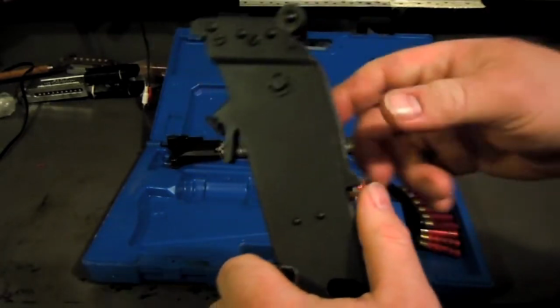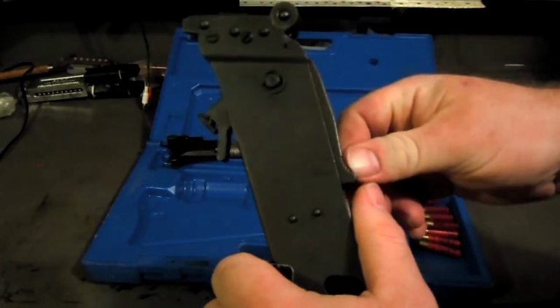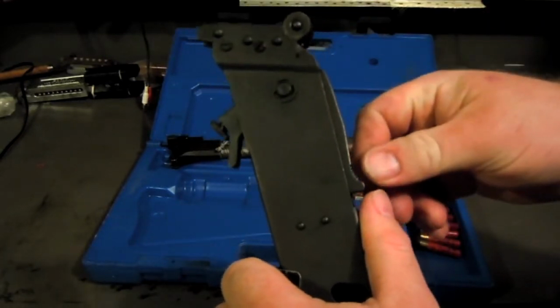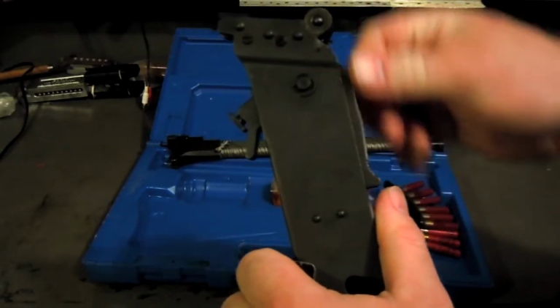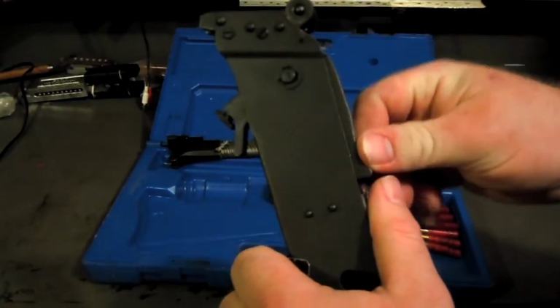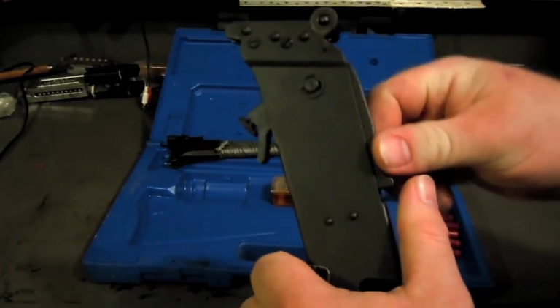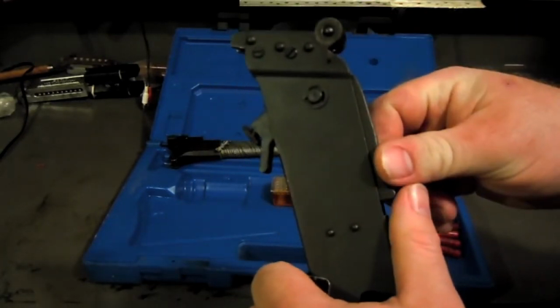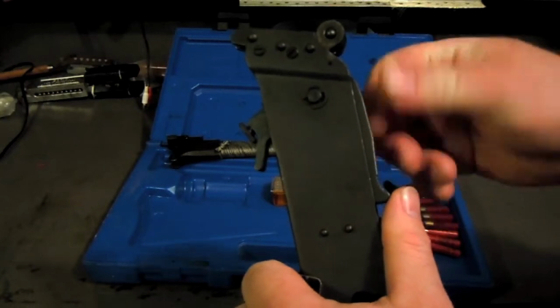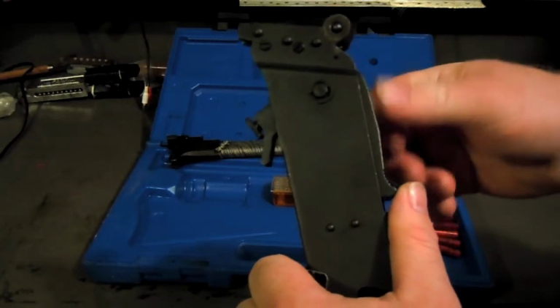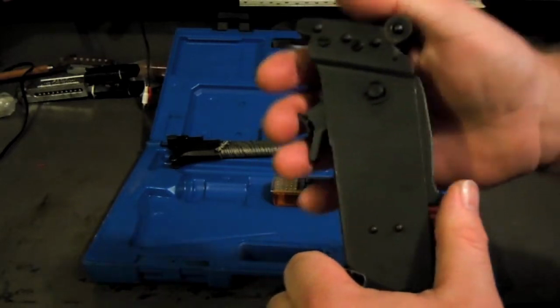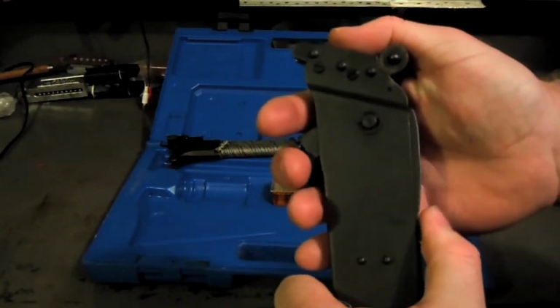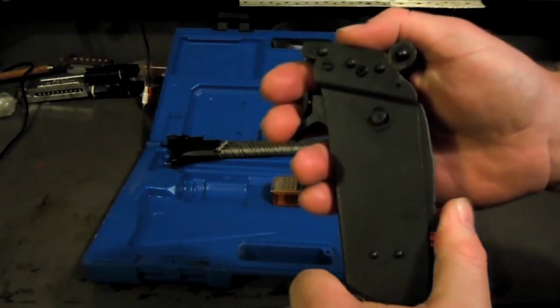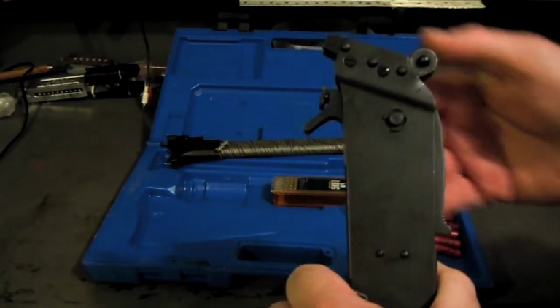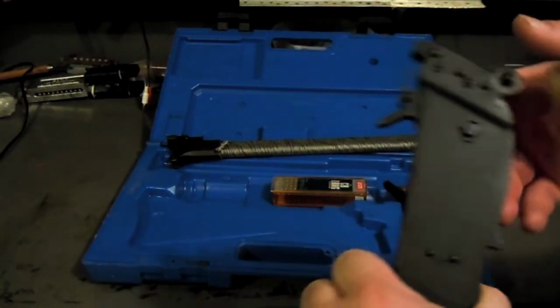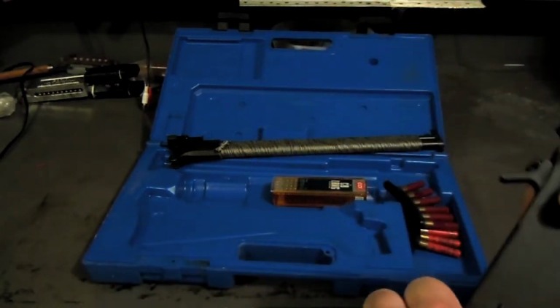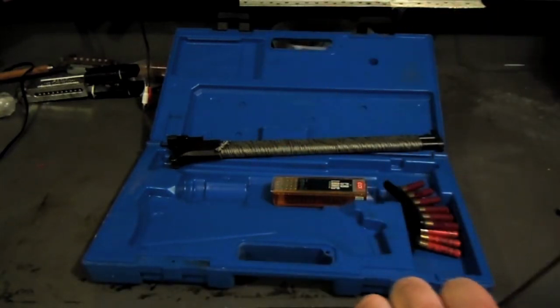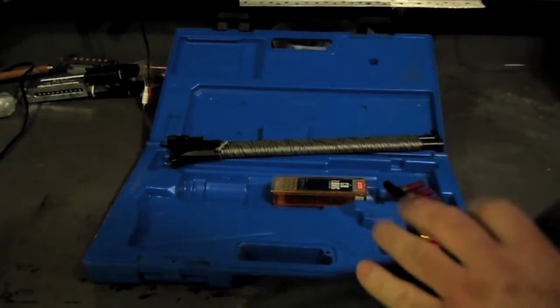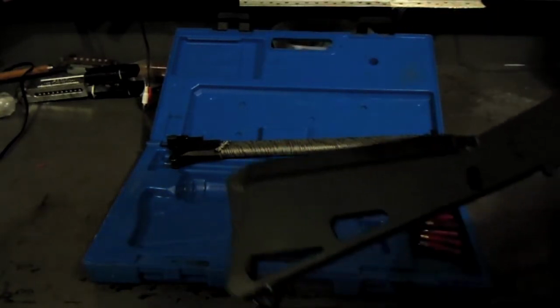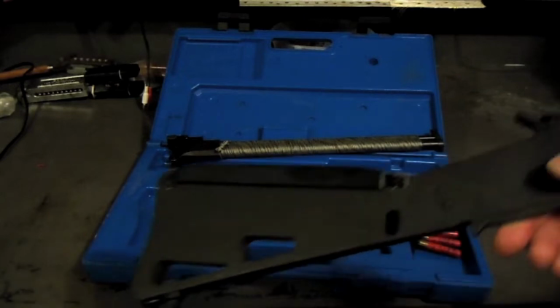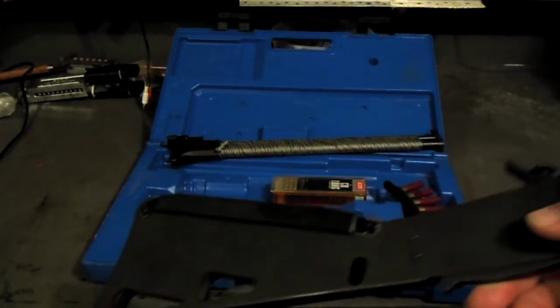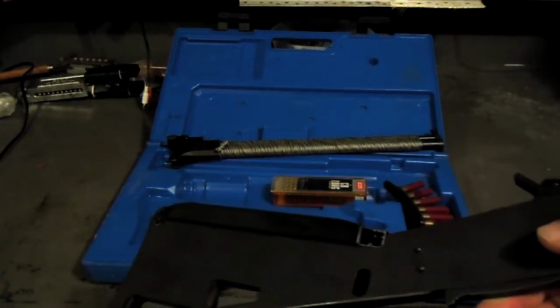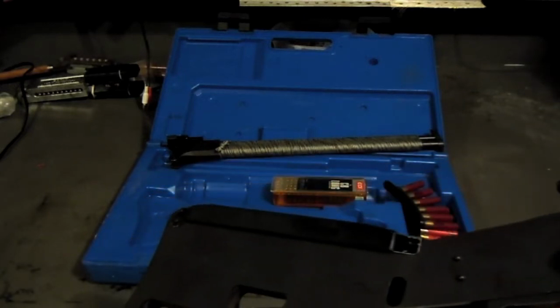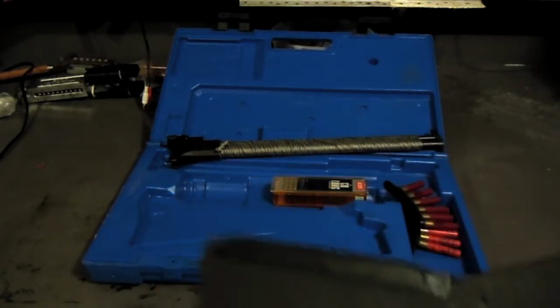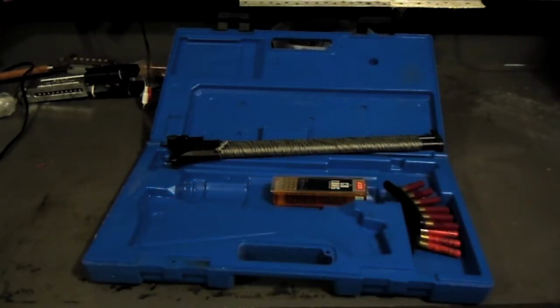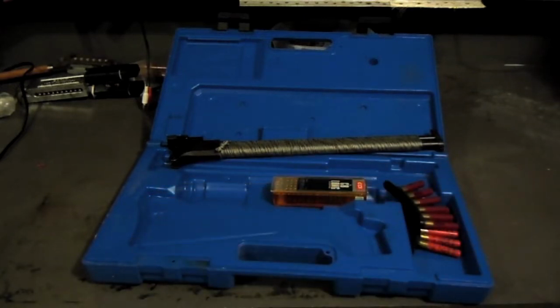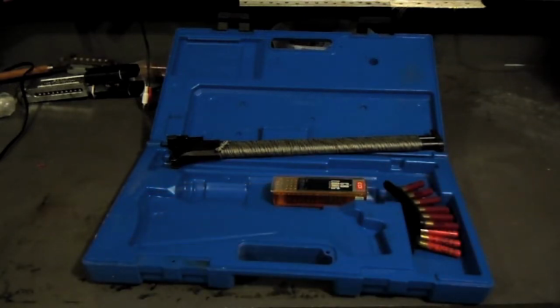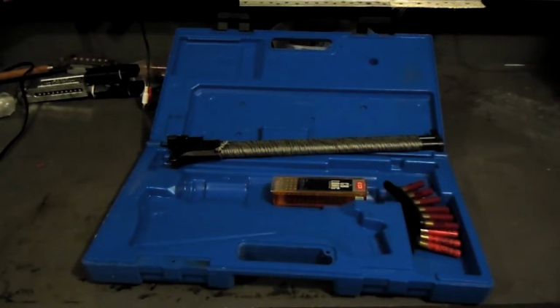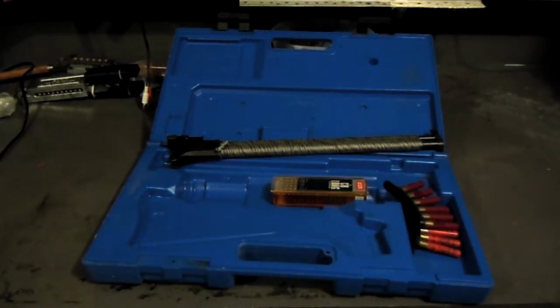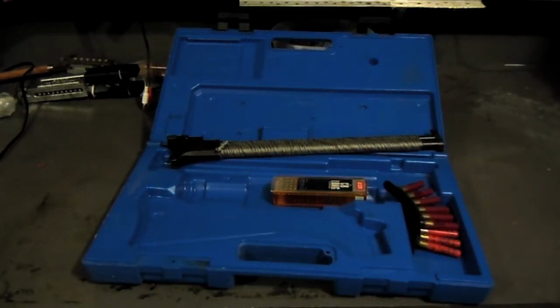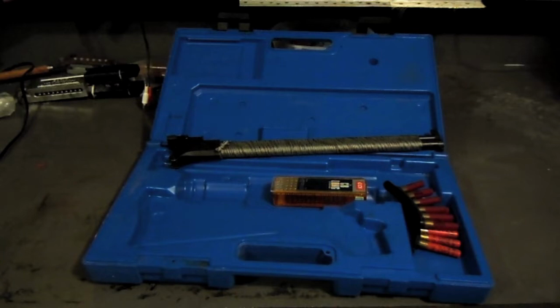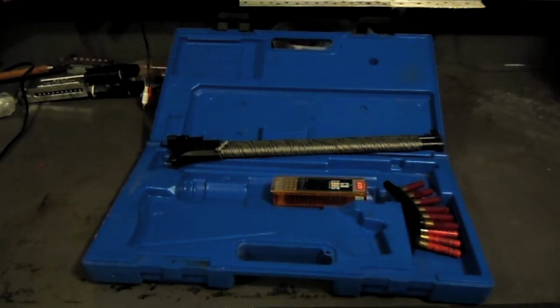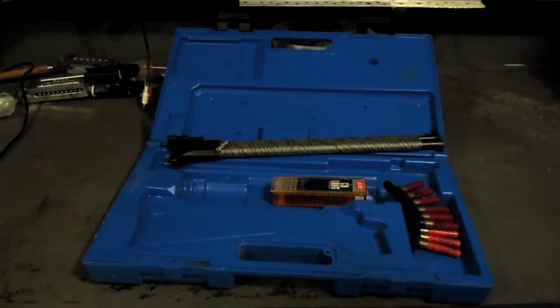In the middle is the safety. Cock it, and then it's got a unique feature — instead of having a trigger per se, it's got a grip, which lets you shoot it when you're wearing gloves.